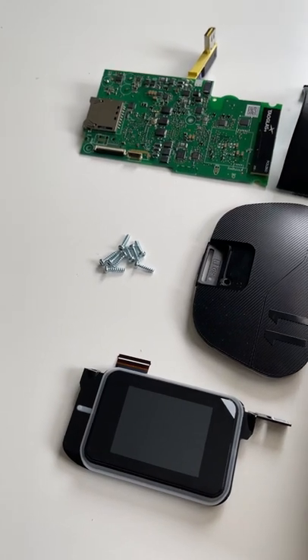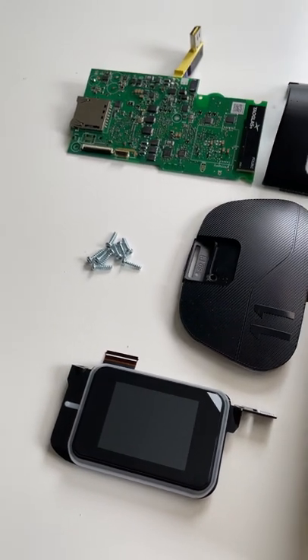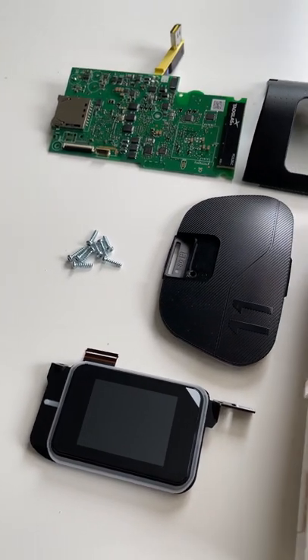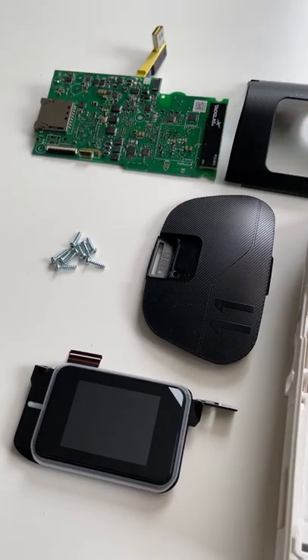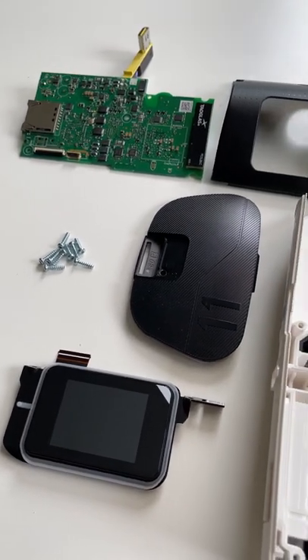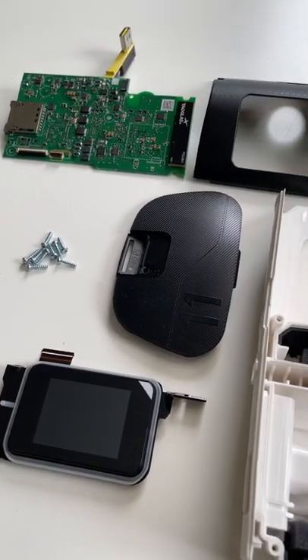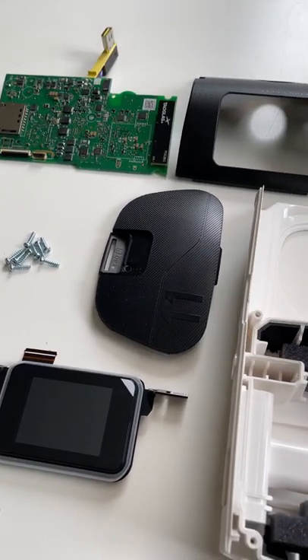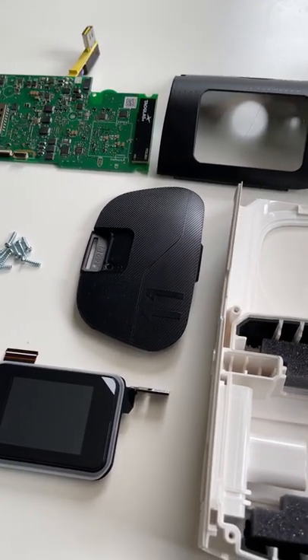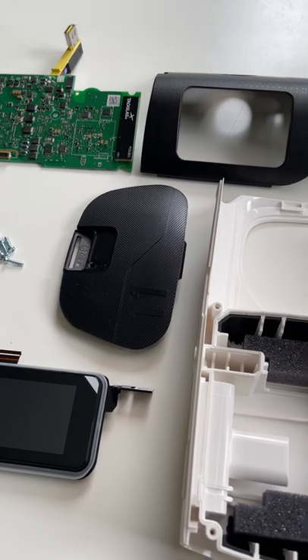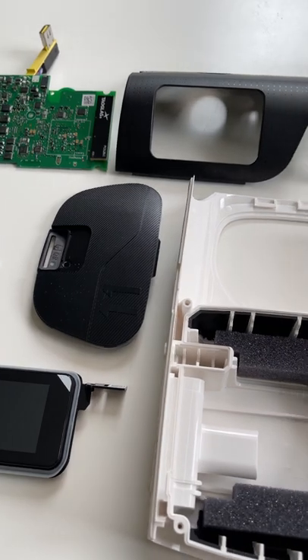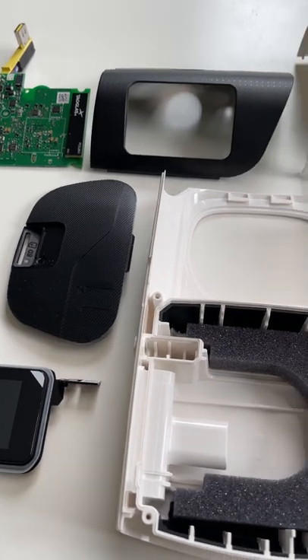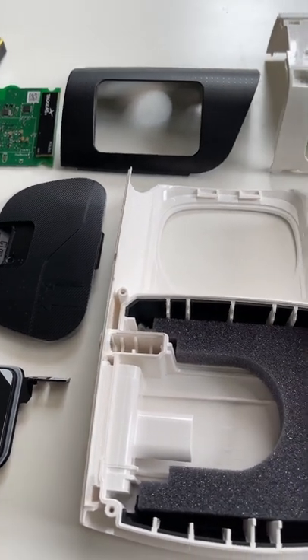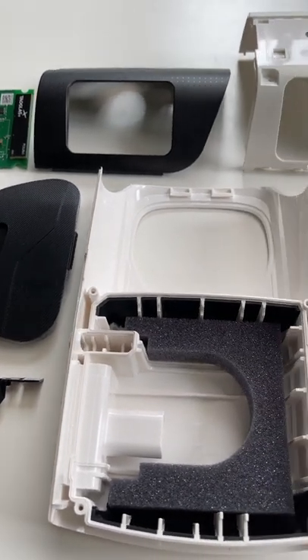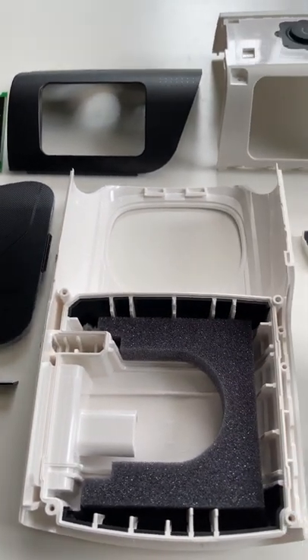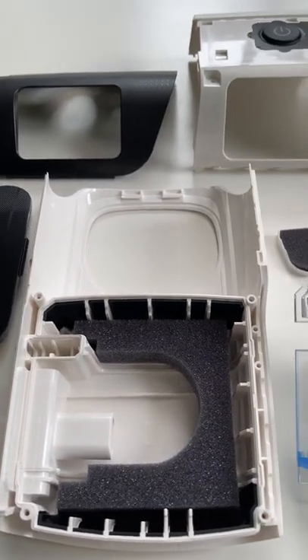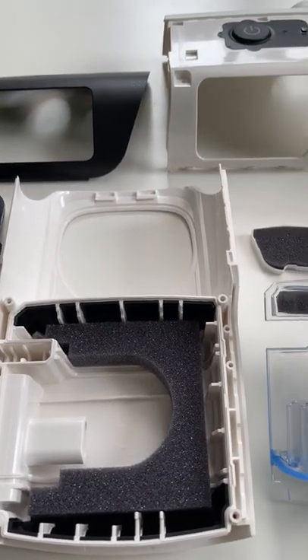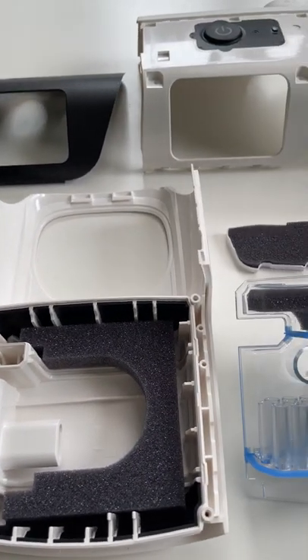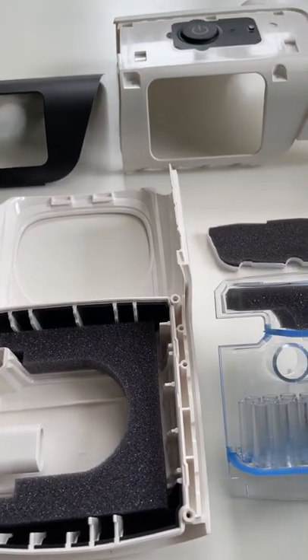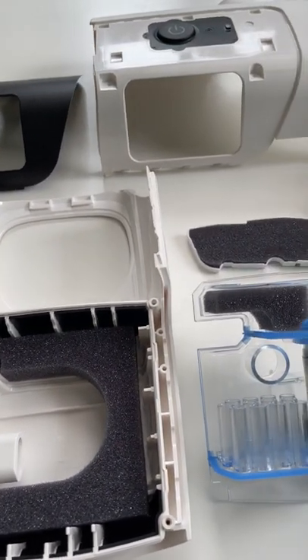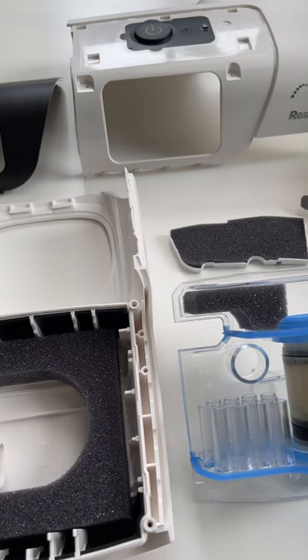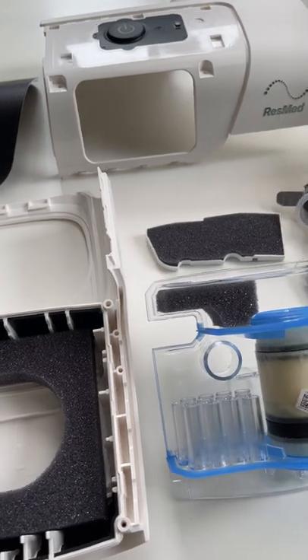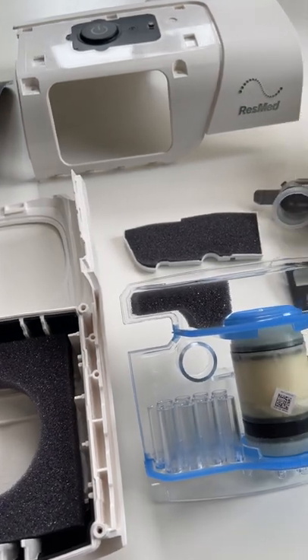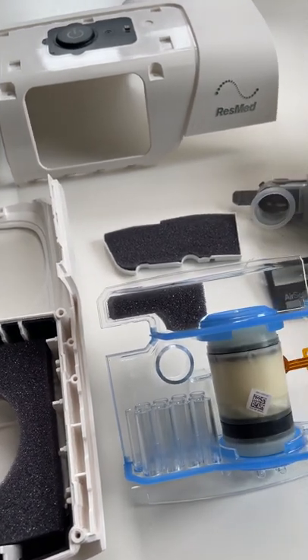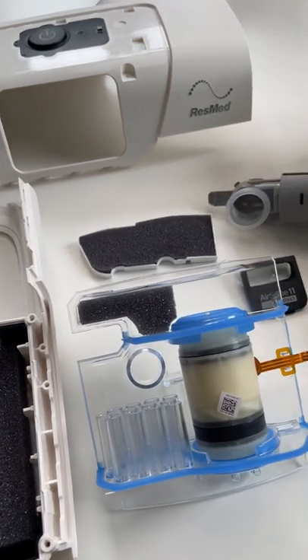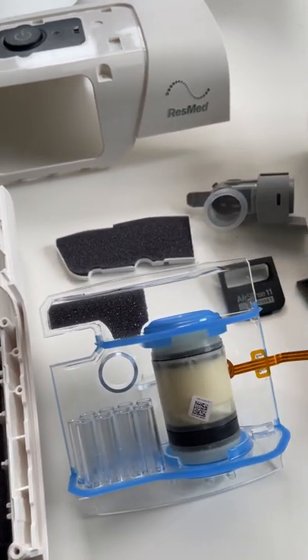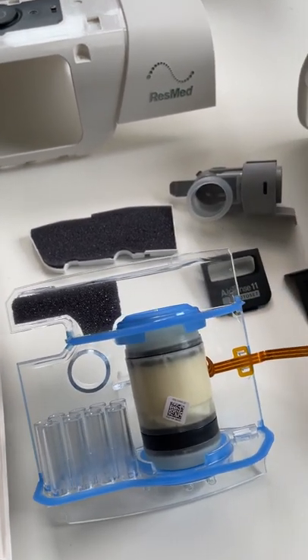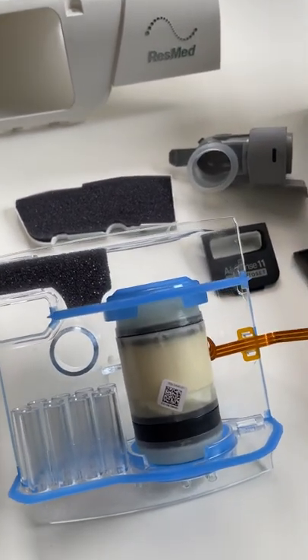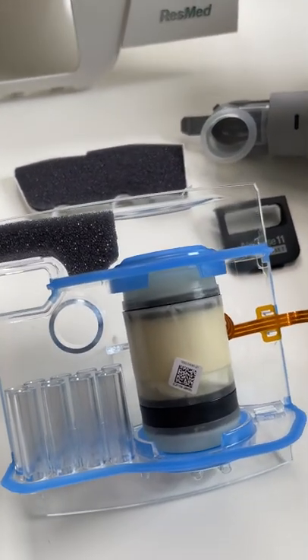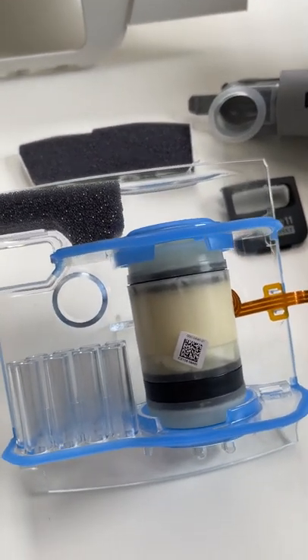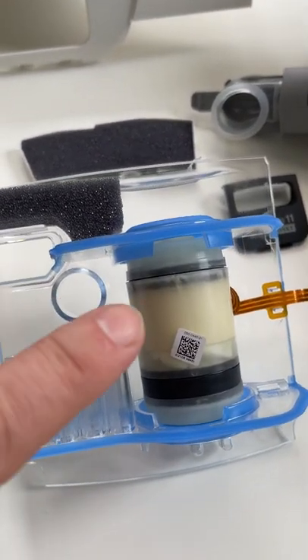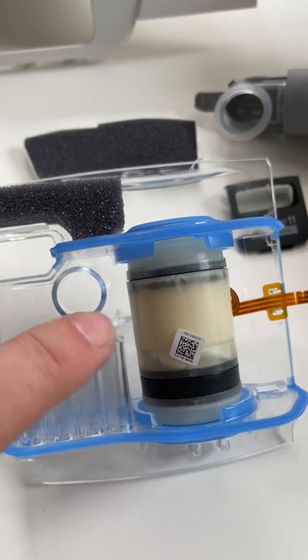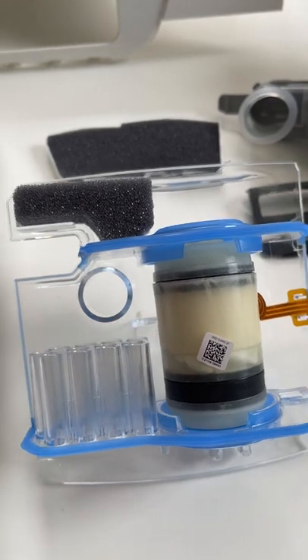Morning guys, just thought I'd give you a quick look at a deconstructed AirSense 11 device. These are all the different components. This is the new turbine, flow generator, whatever you want to call it.